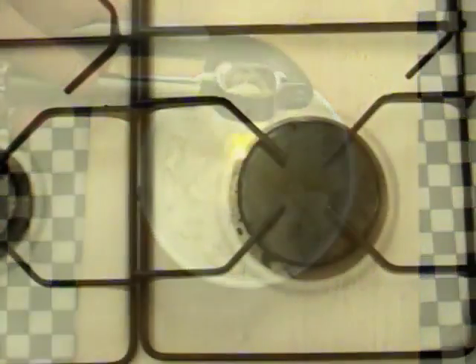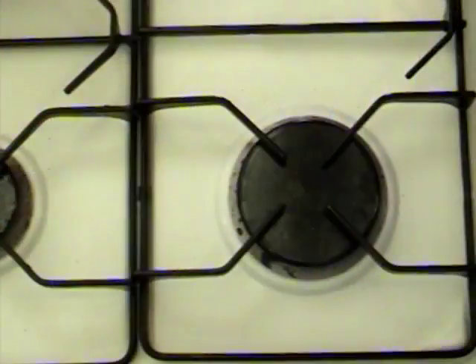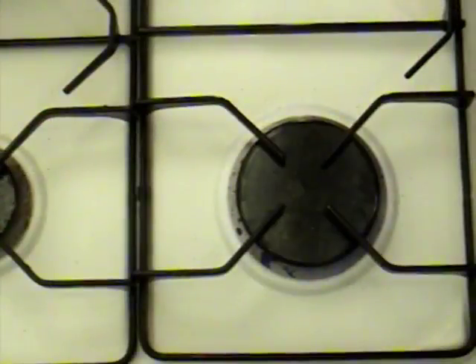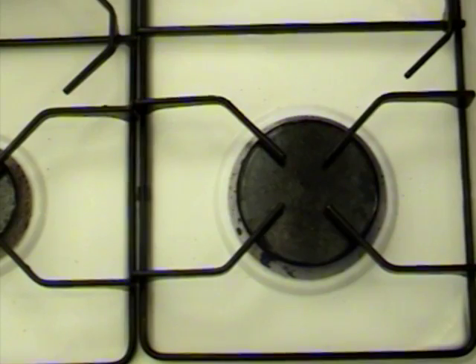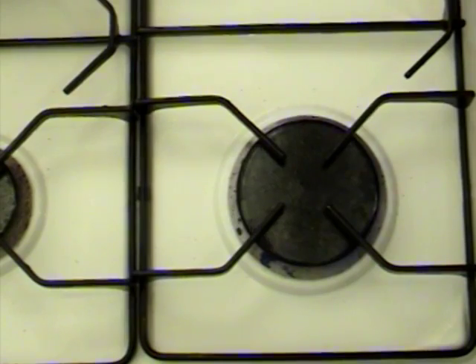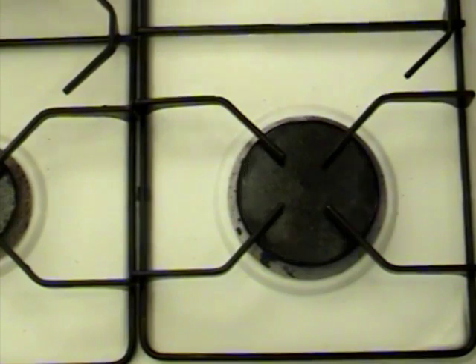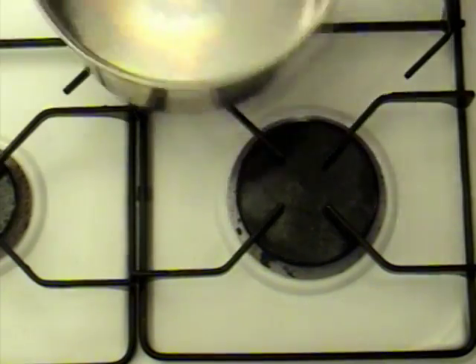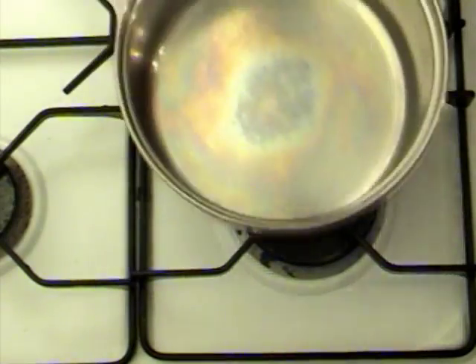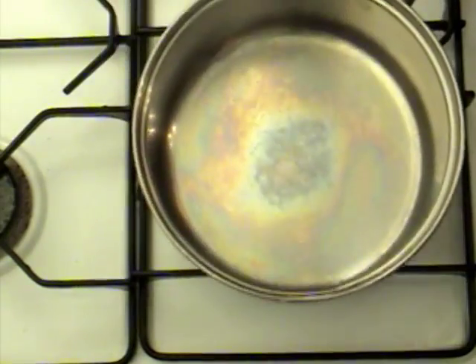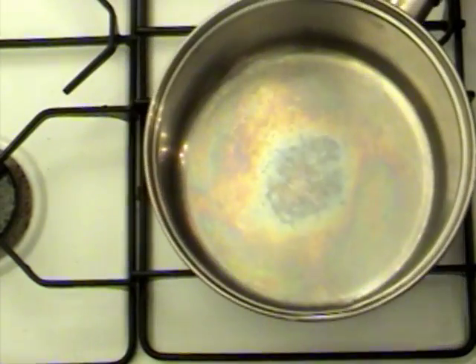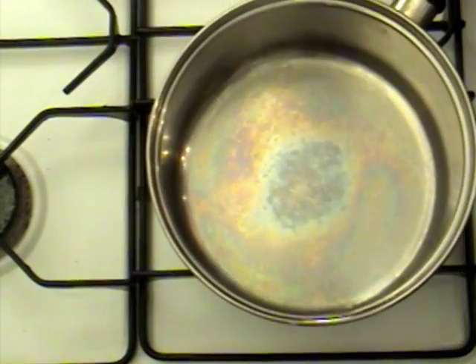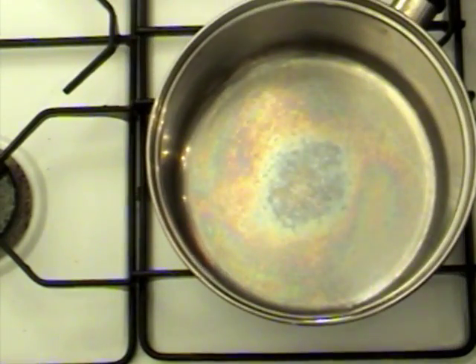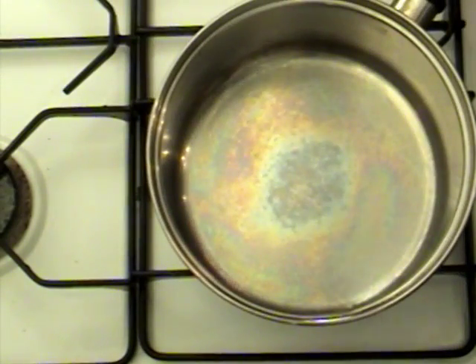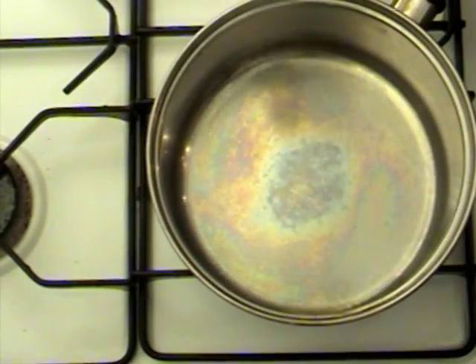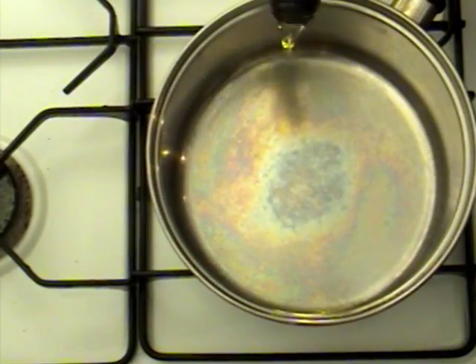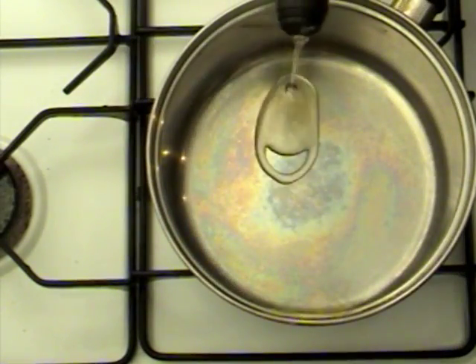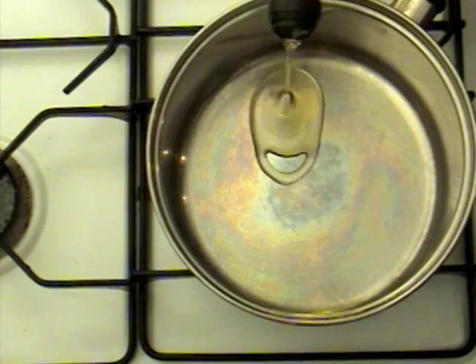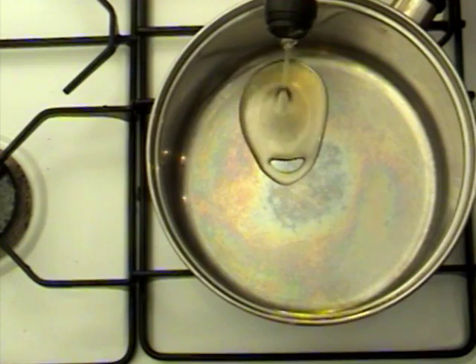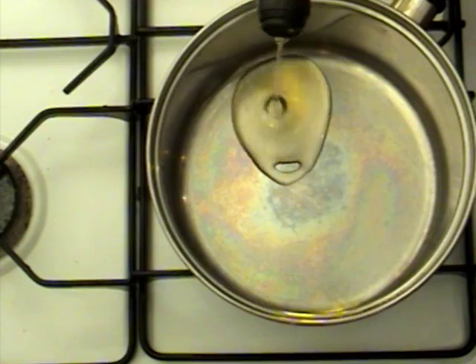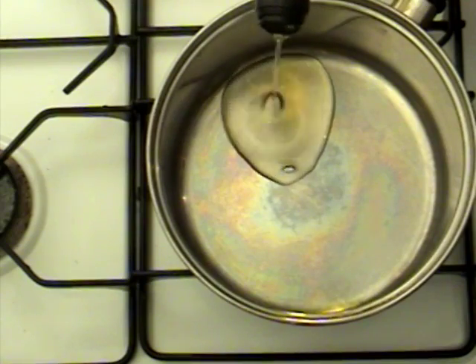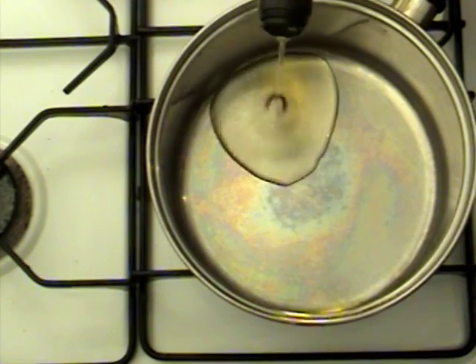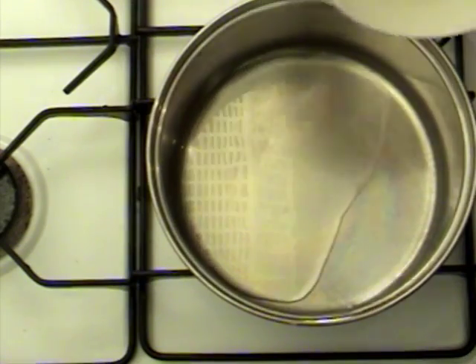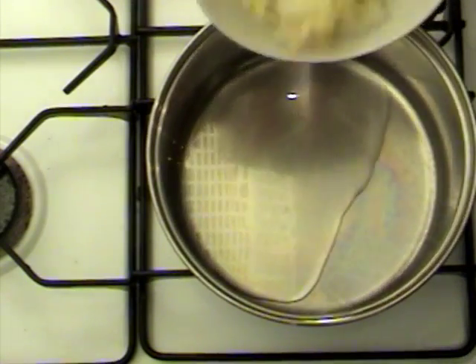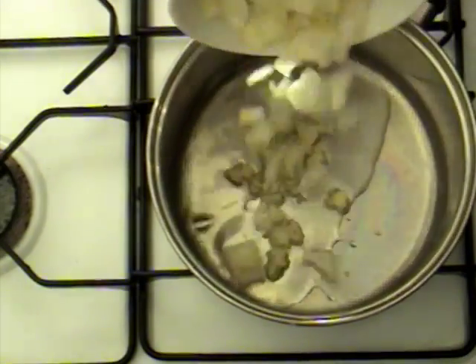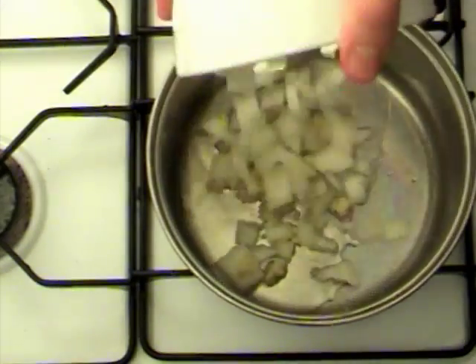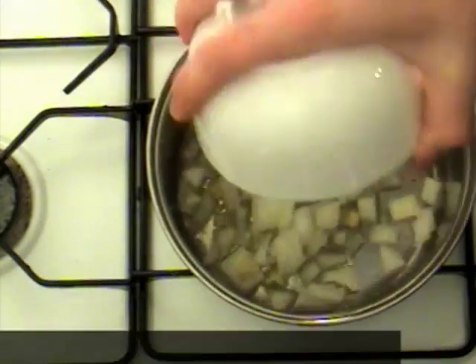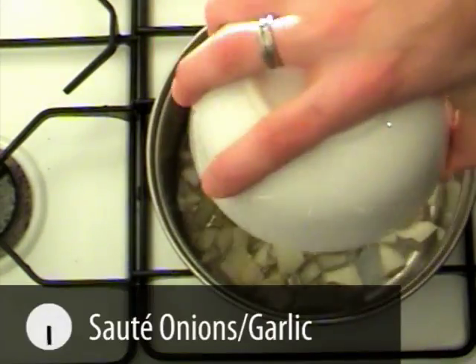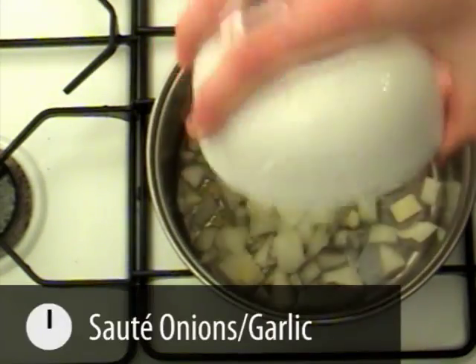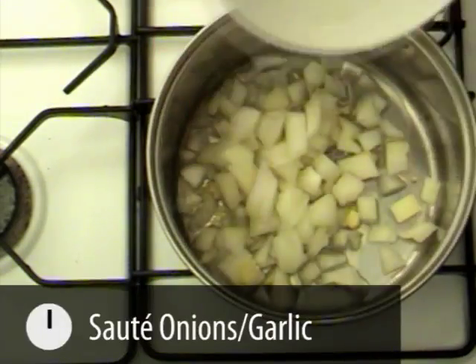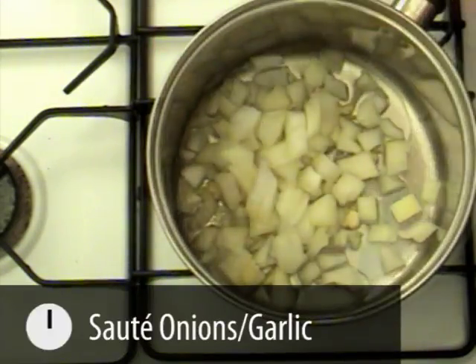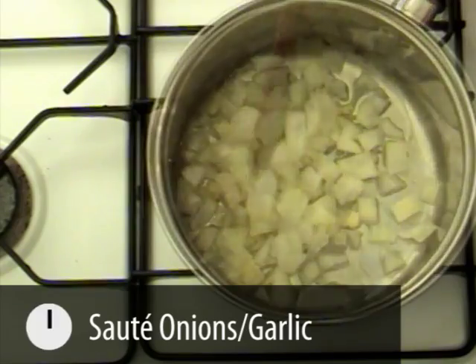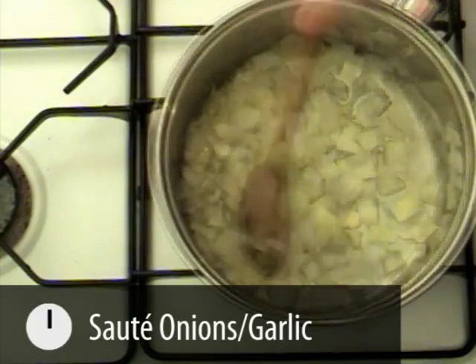You now need to heat a pan with some oil and when it's hot enough pour in the onion and garlic mixture. Stir this for five minutes in order to soften the onions but not burn the garlic.